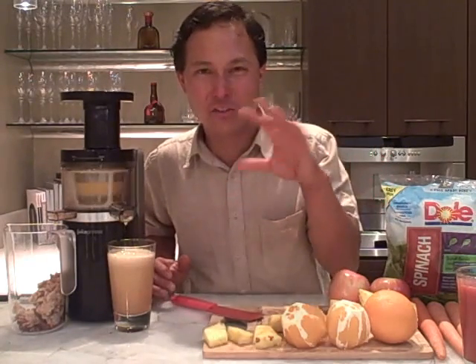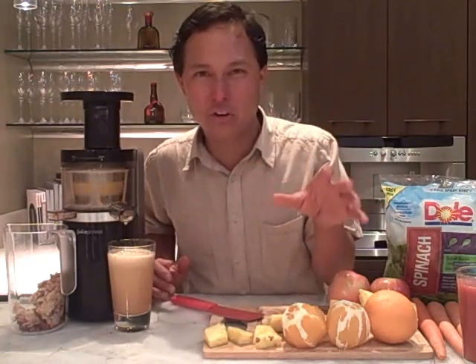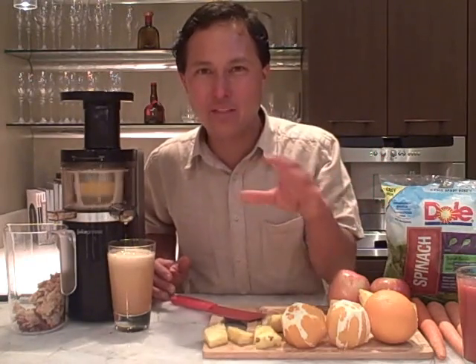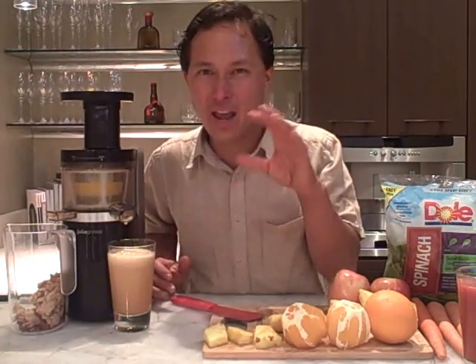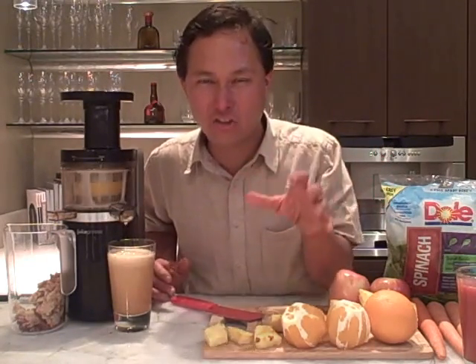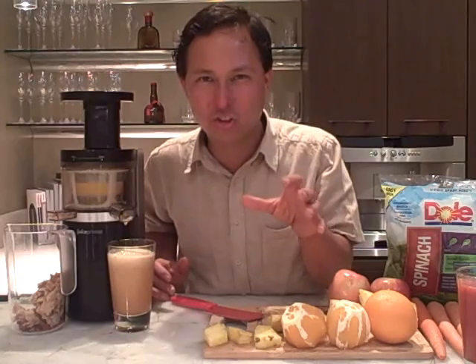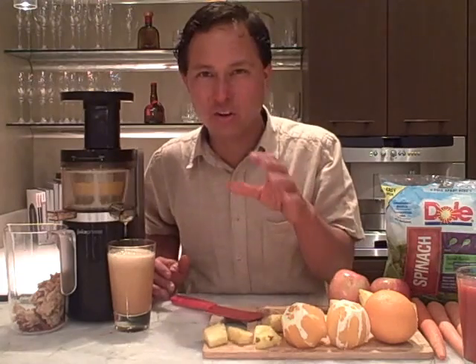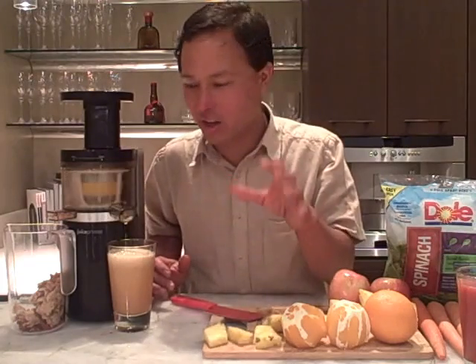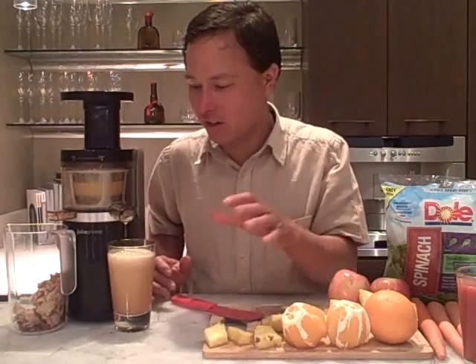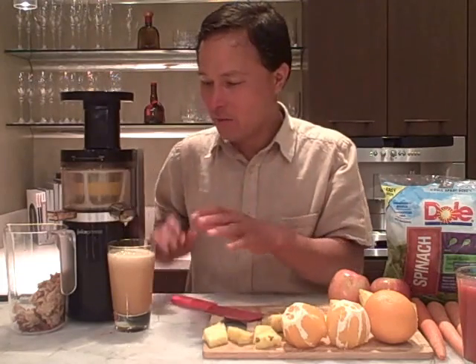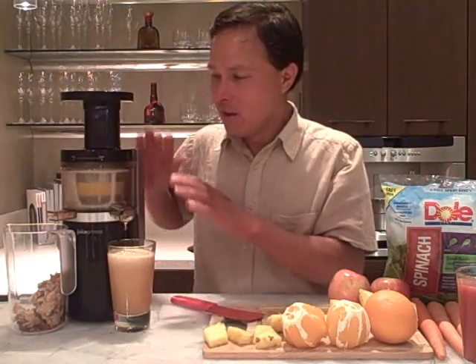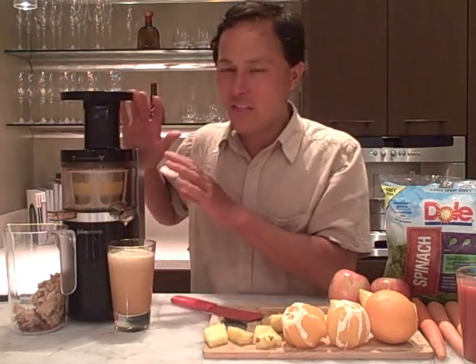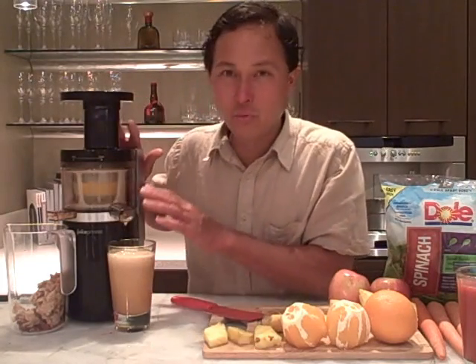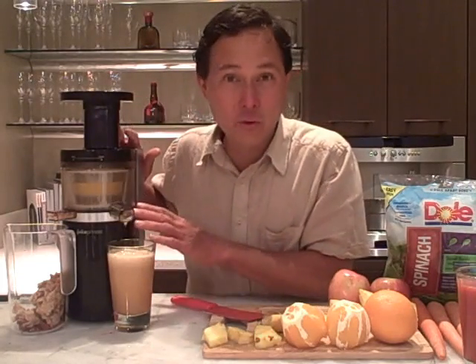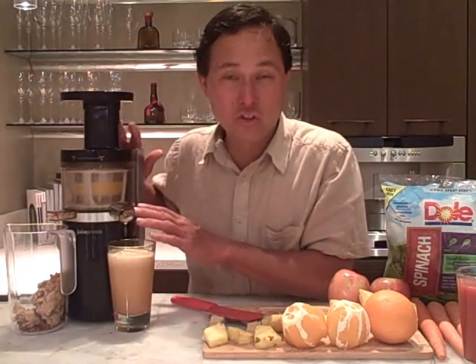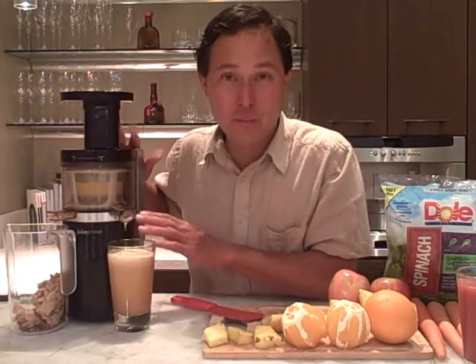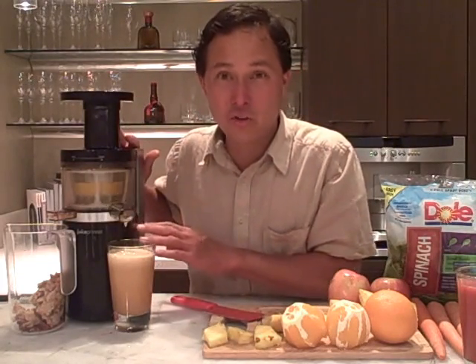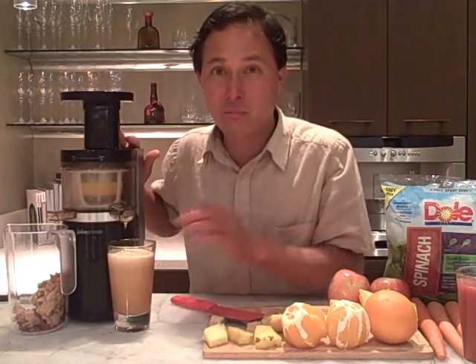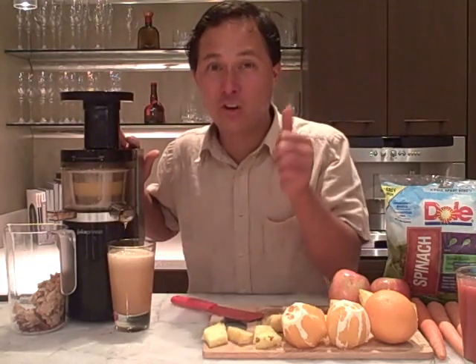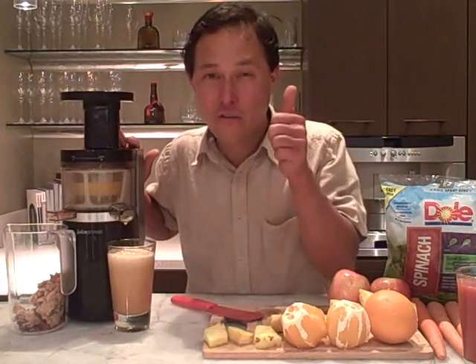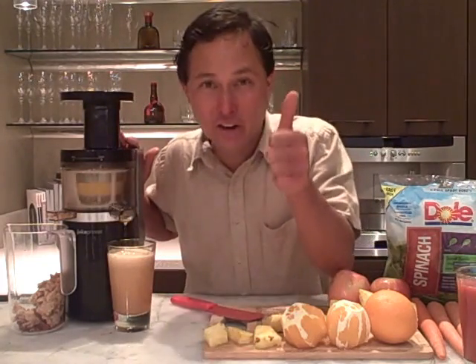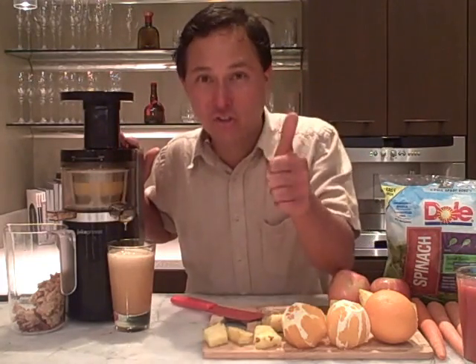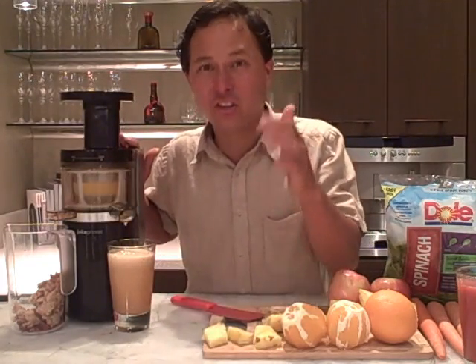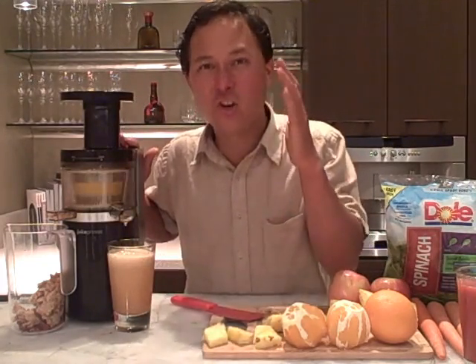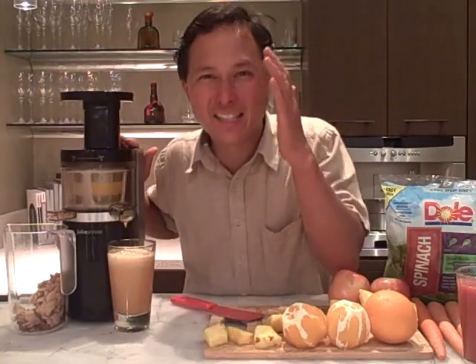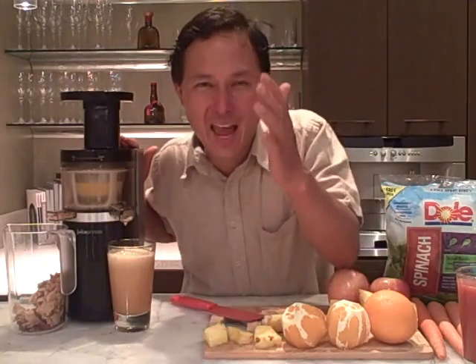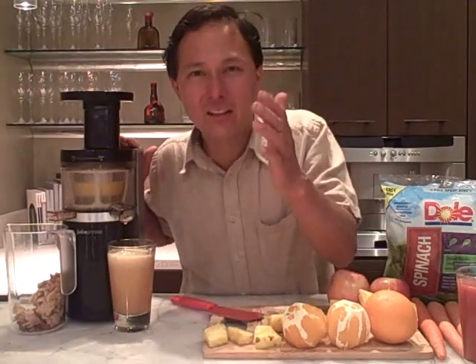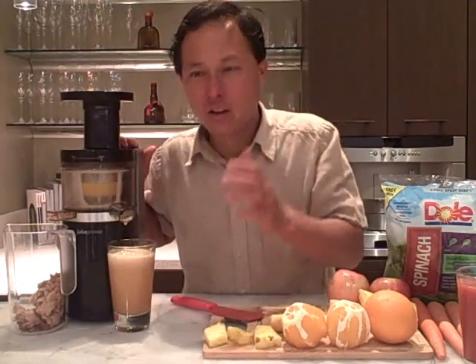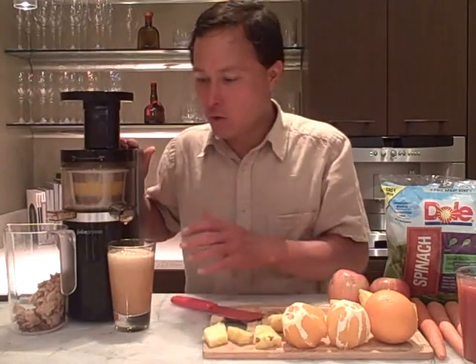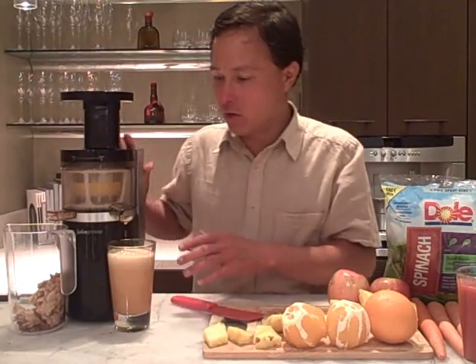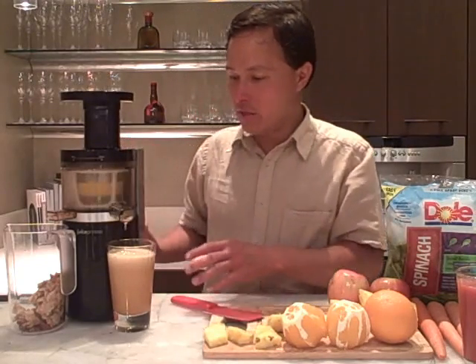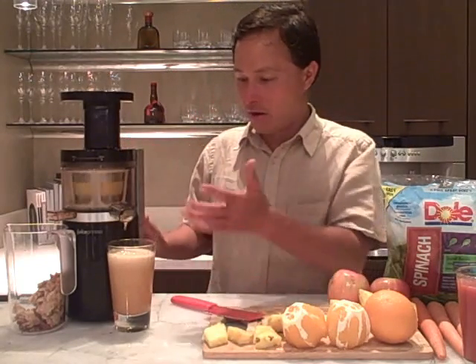With just two apples we got a nice tall glass of apple juice. Imagine drinking fresh apple juice in the morning instead of canned or from-concentrate stuff — they add sugar and all kinds of things to that. With the Juicepresso you can make your own fresh juices and know exactly what's going in.